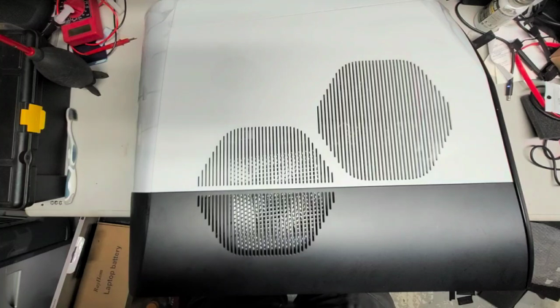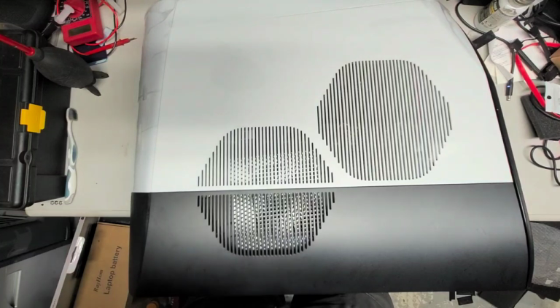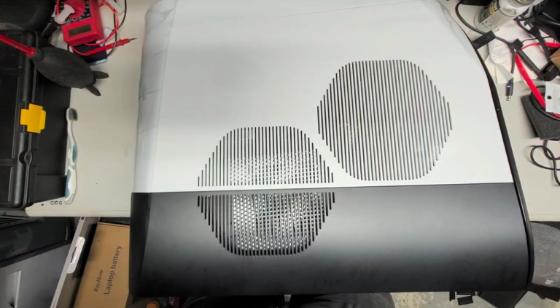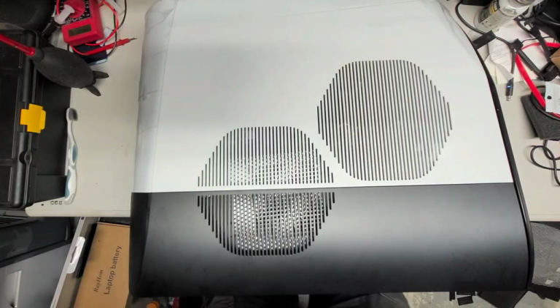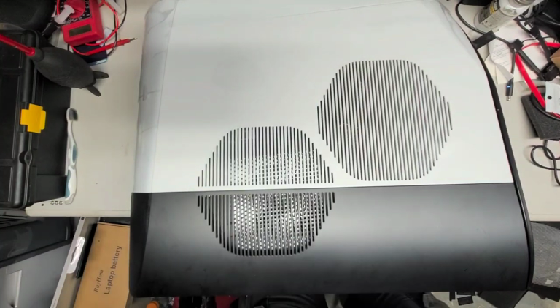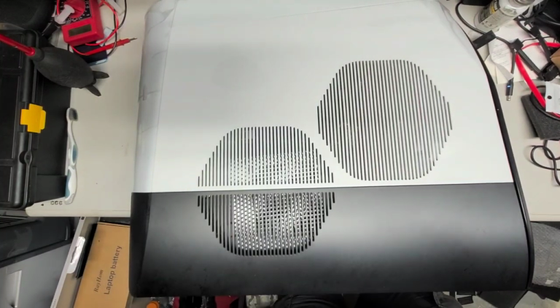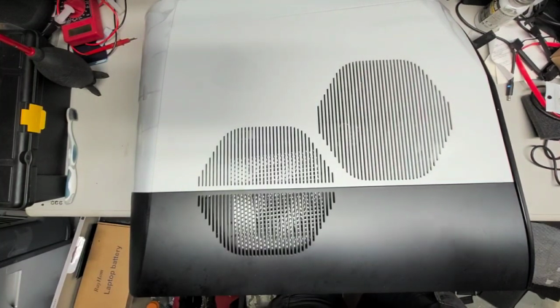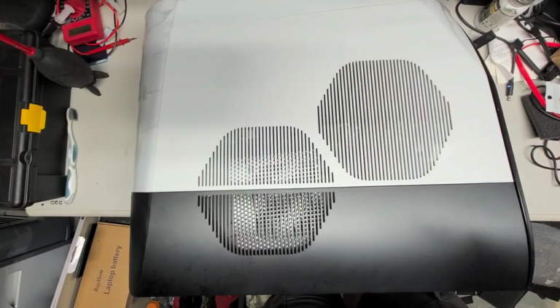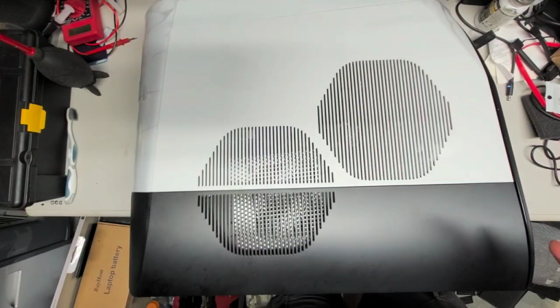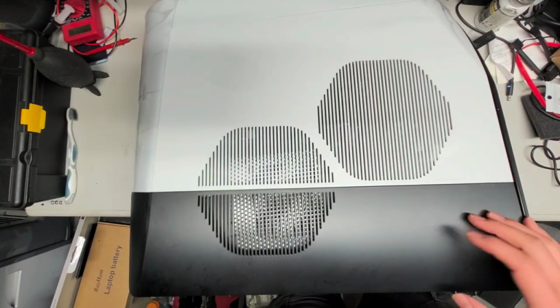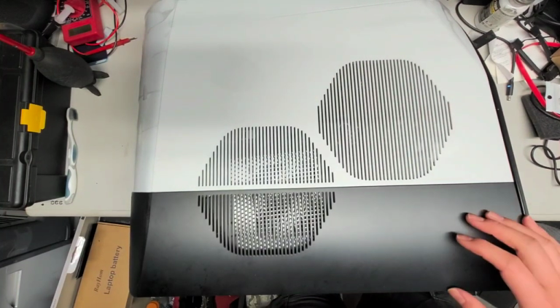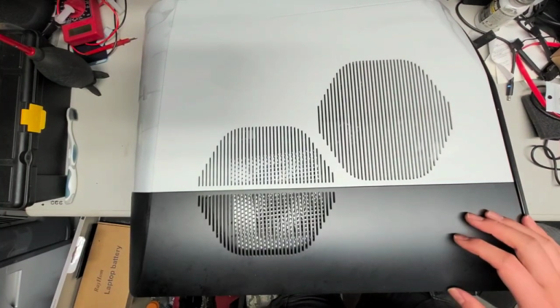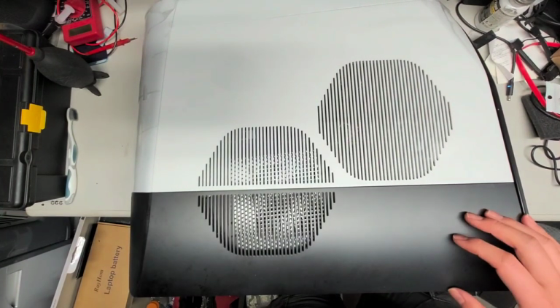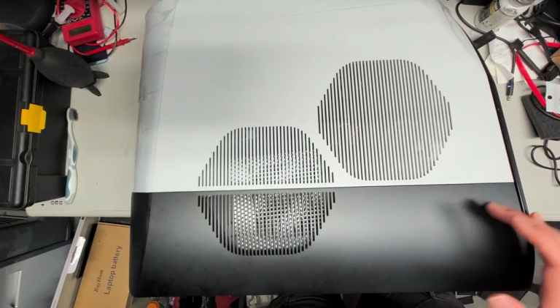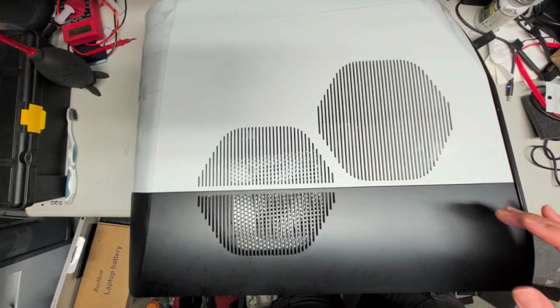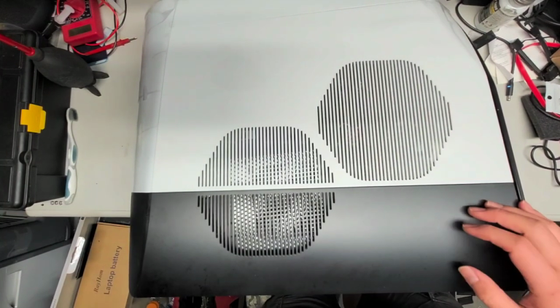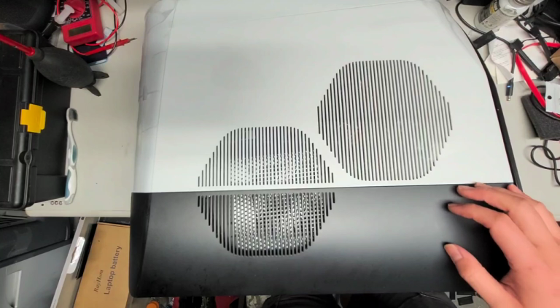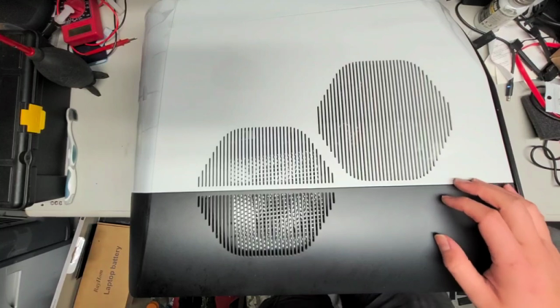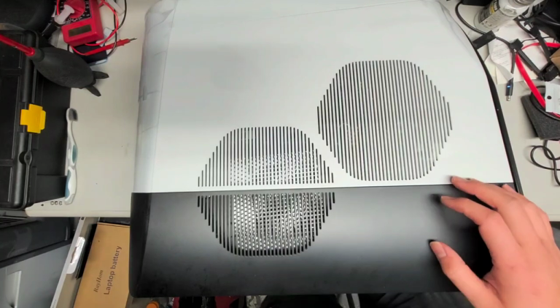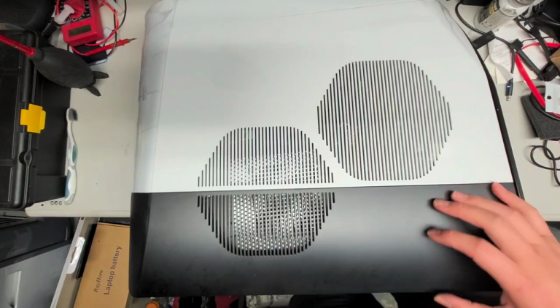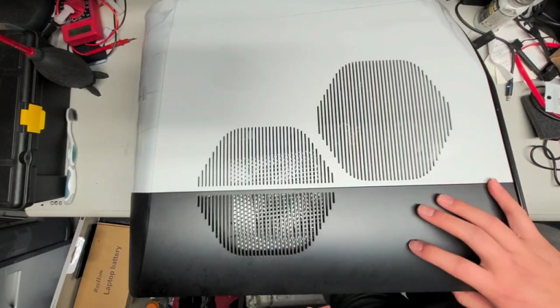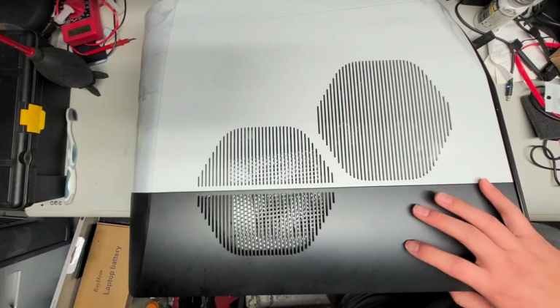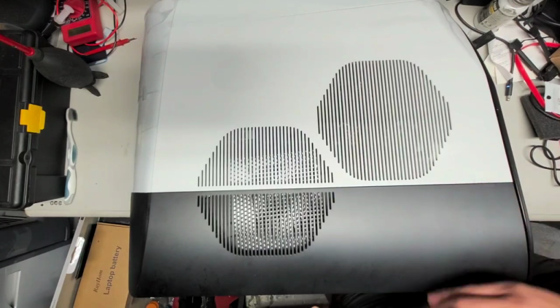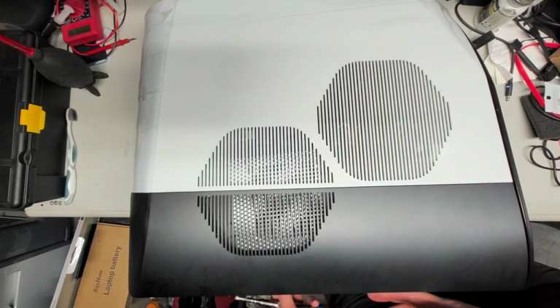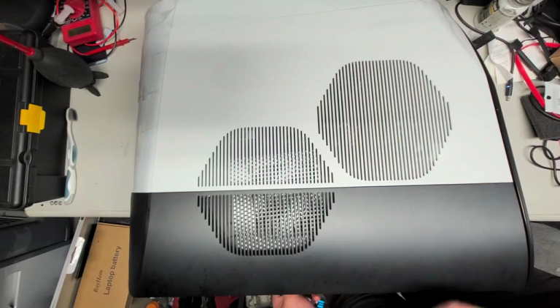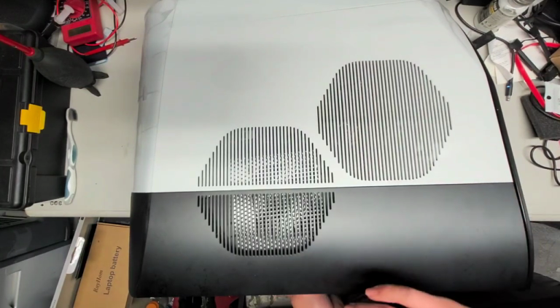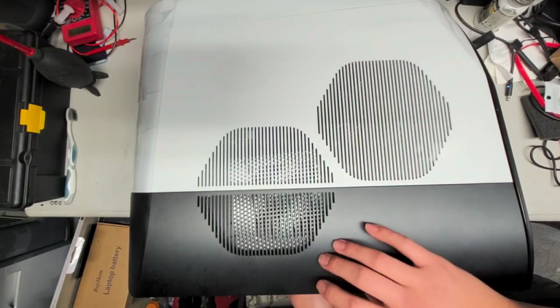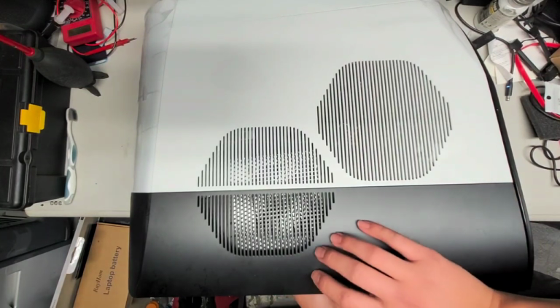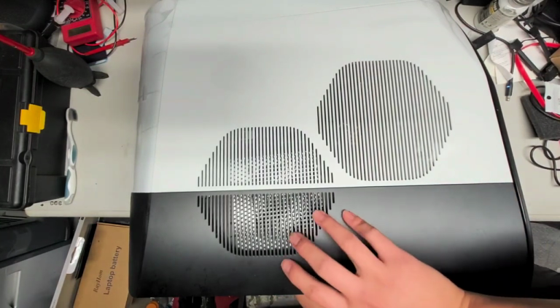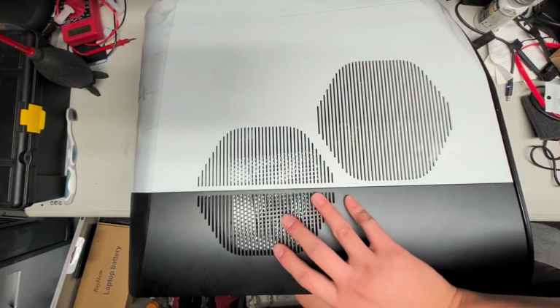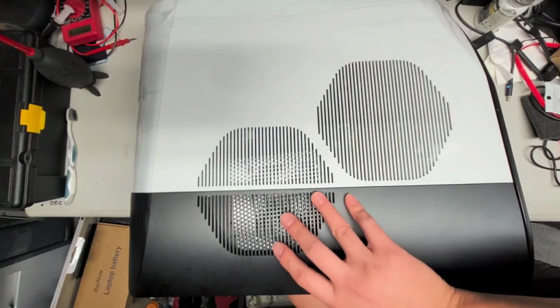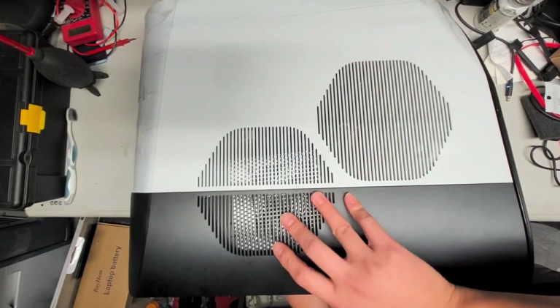I'm going to show how to open the Alienware Aurora Ryzen Edition R10. The power supply on this went bad, so I'm going to show how to open it up.